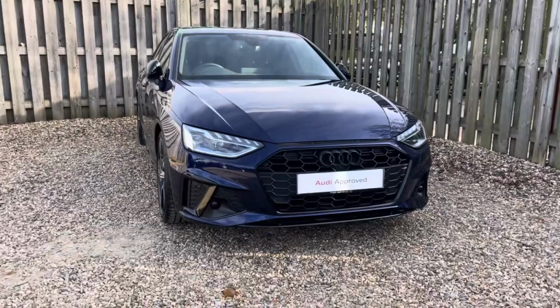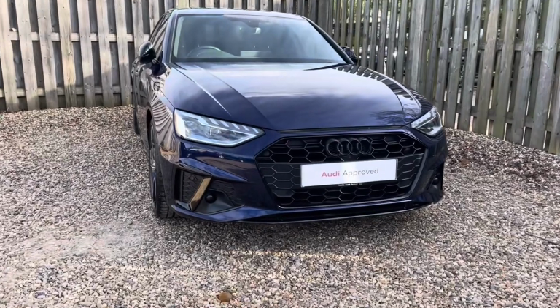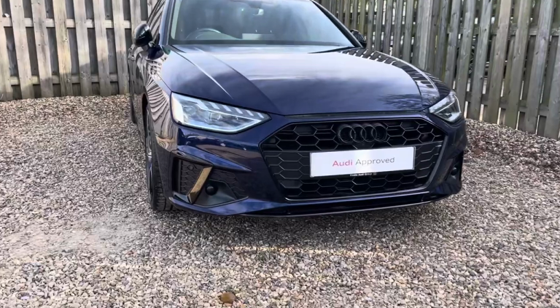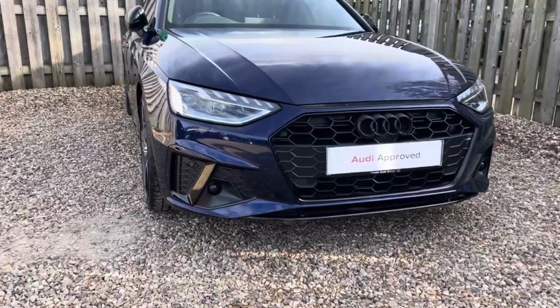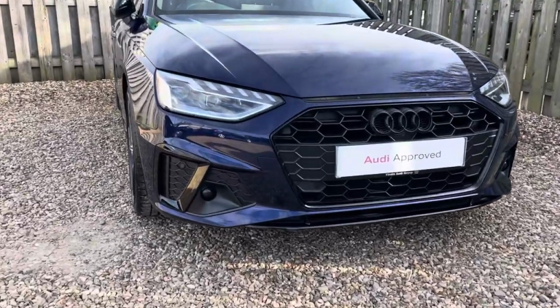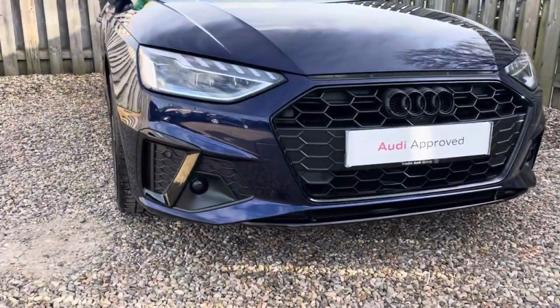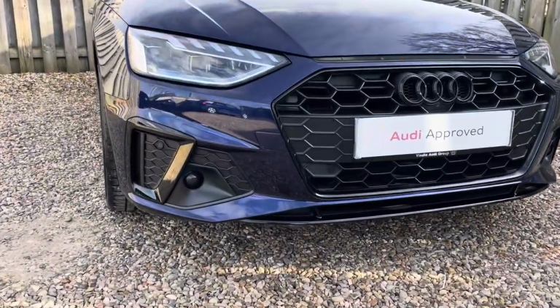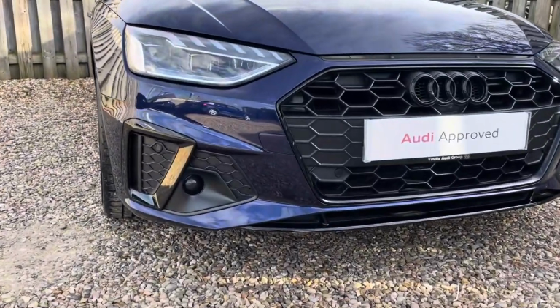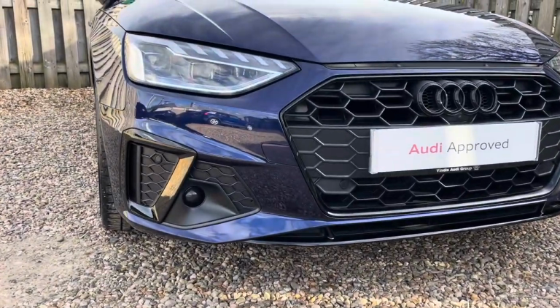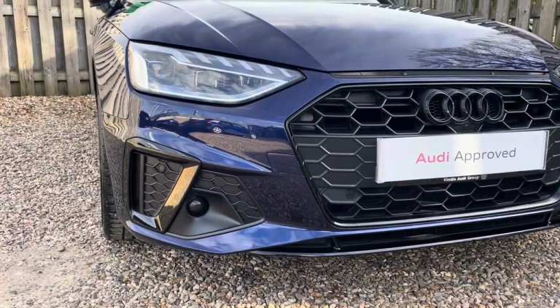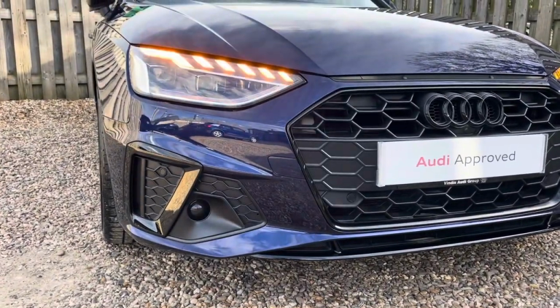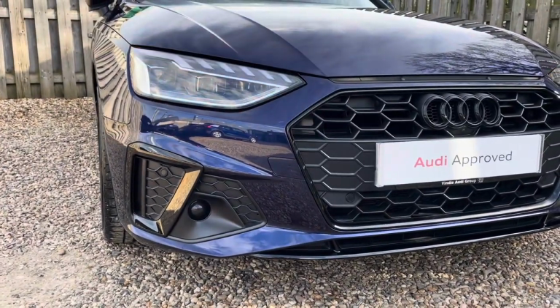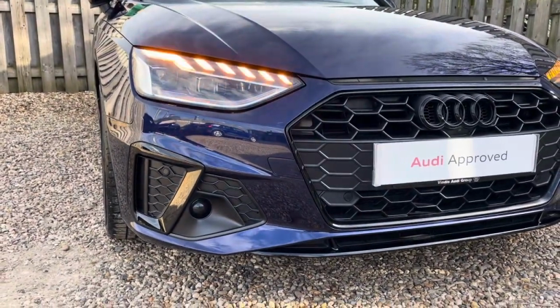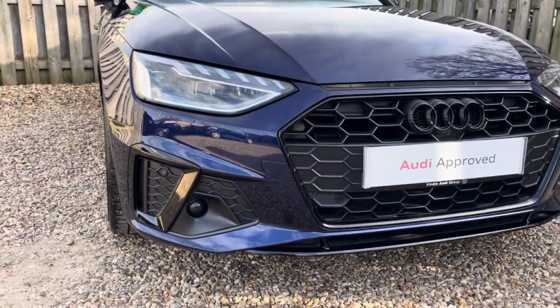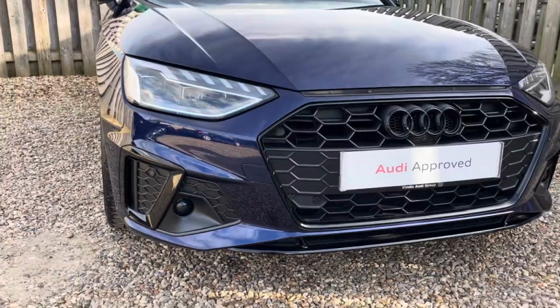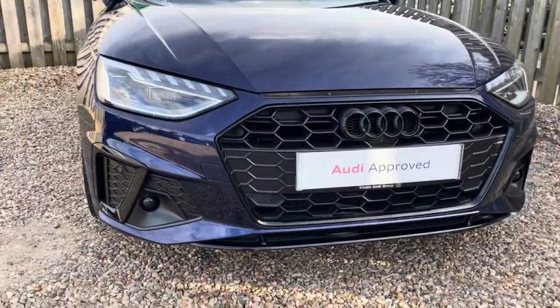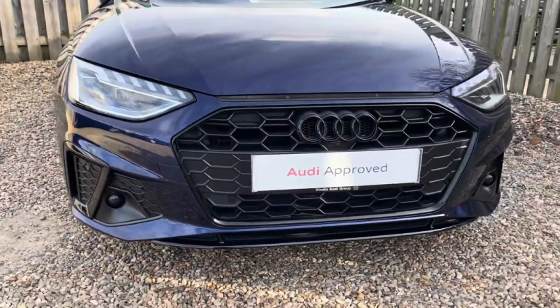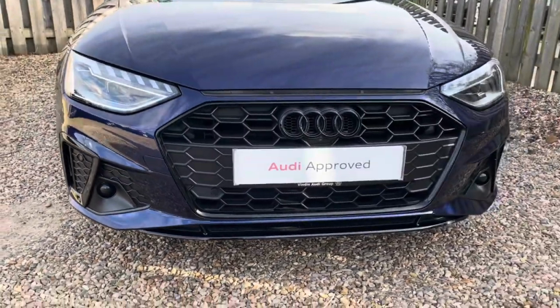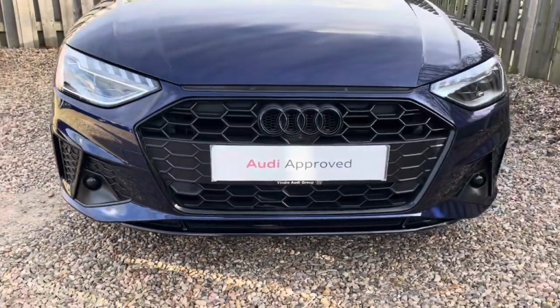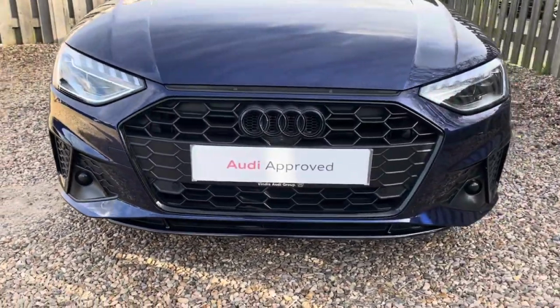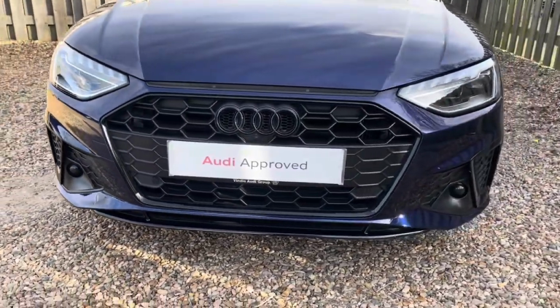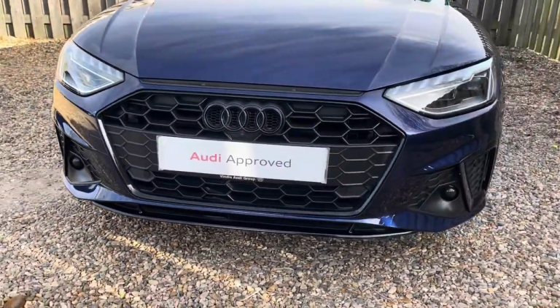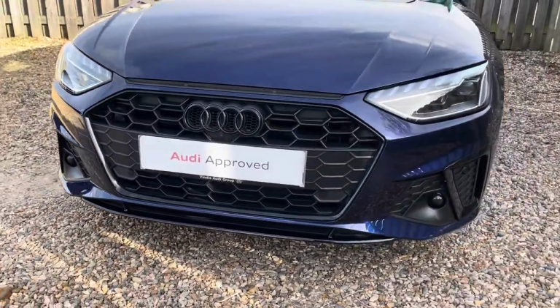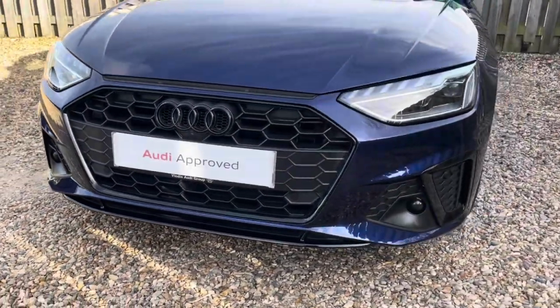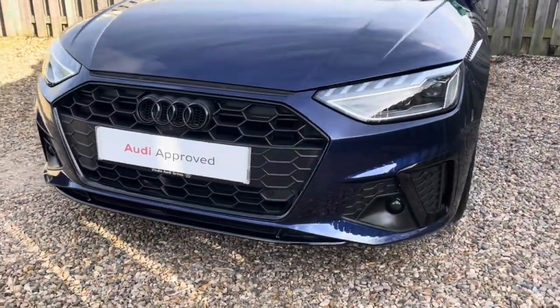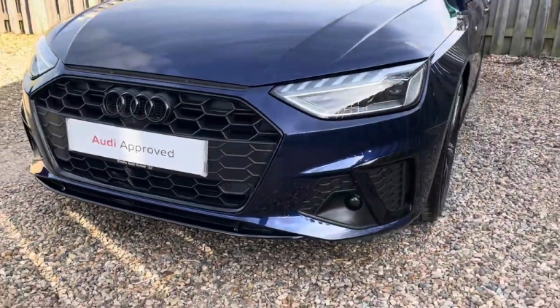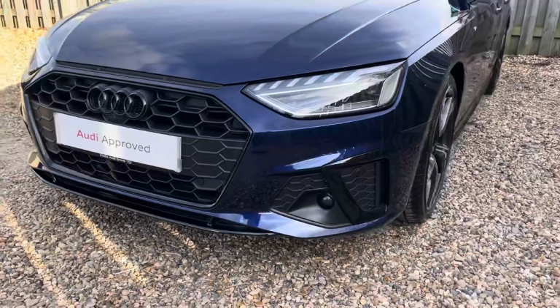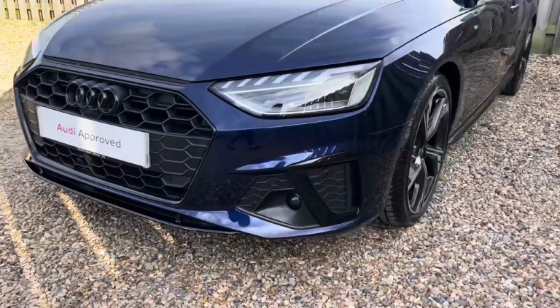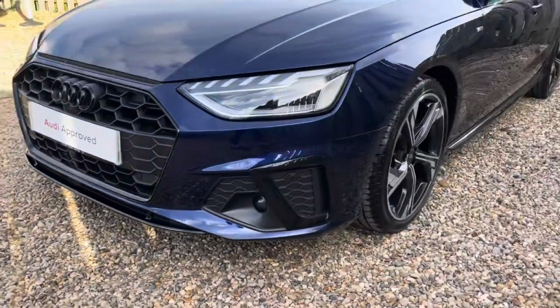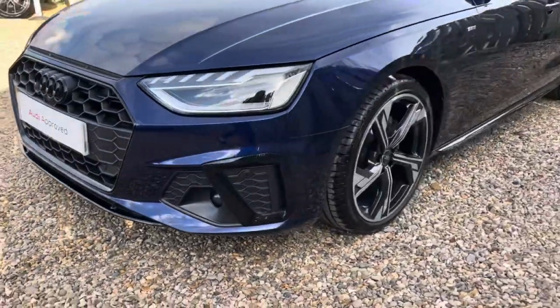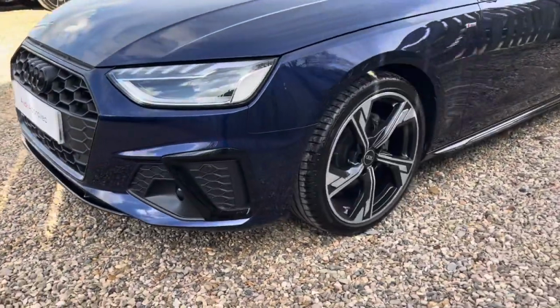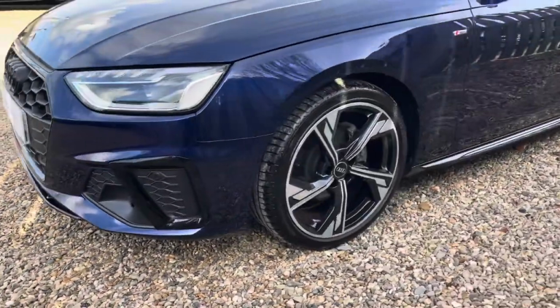Diving straight down to the front of the vehicle, you can see the impressive Audi LED headlights with LED daytime running lights. These look fantastic alongside the iconic Black Edition single frame Audi grille, giving the car a very dynamic and distinctive design.